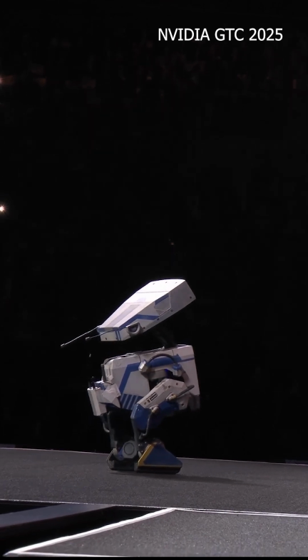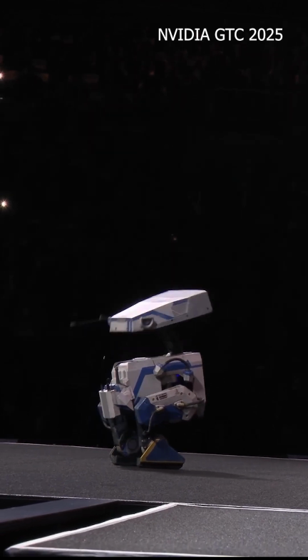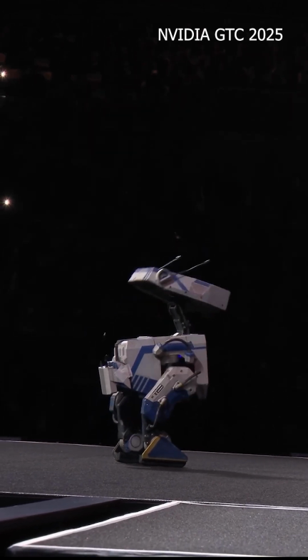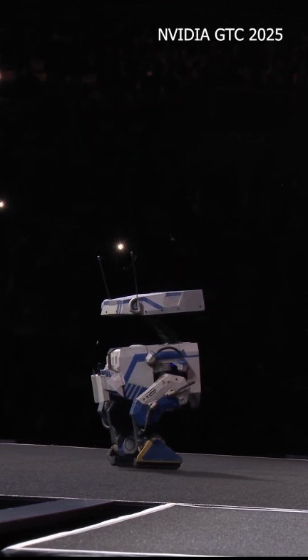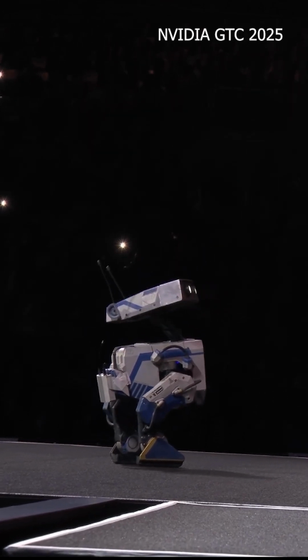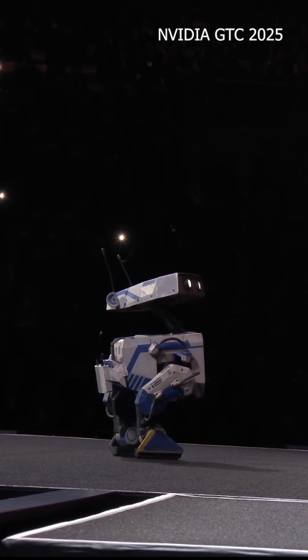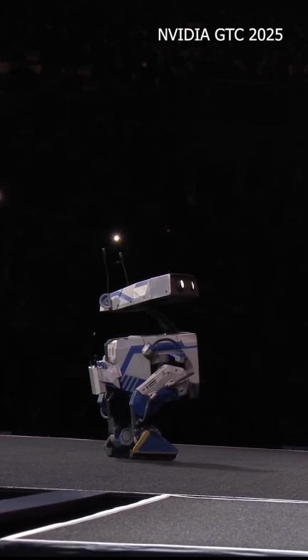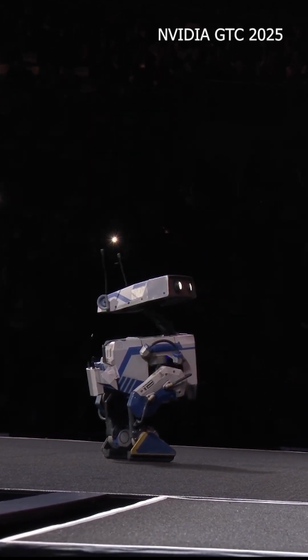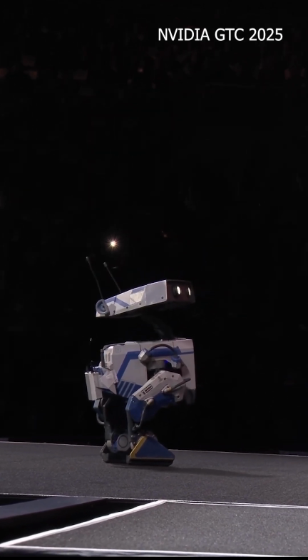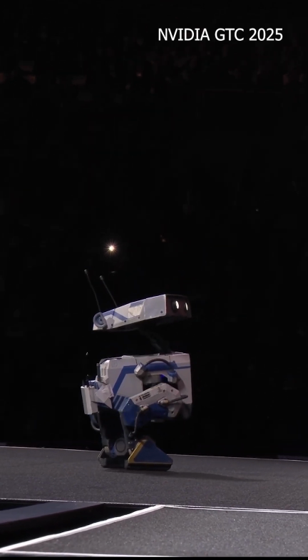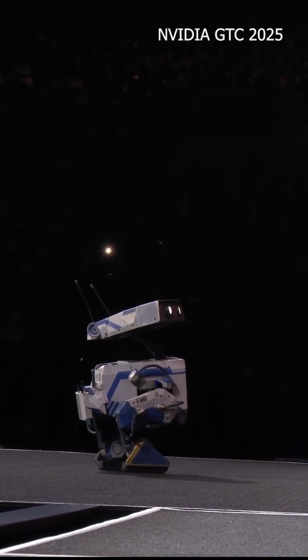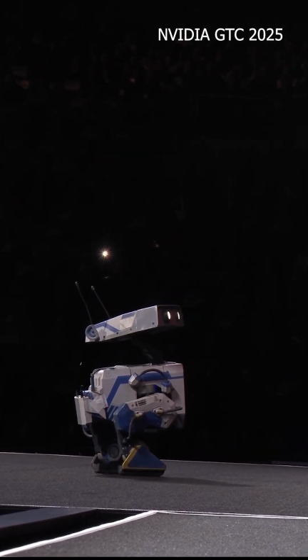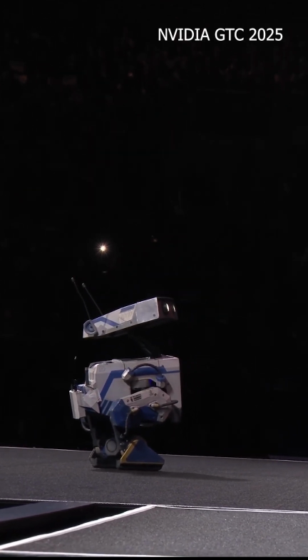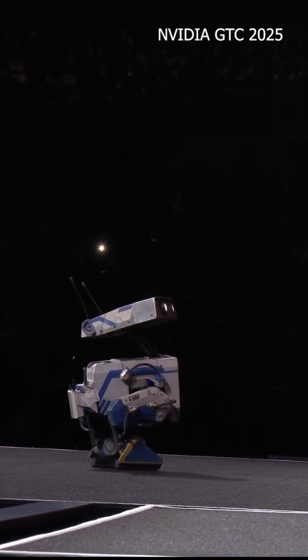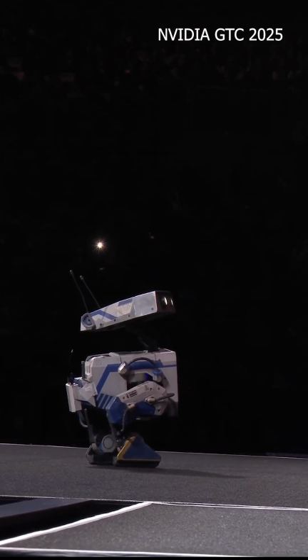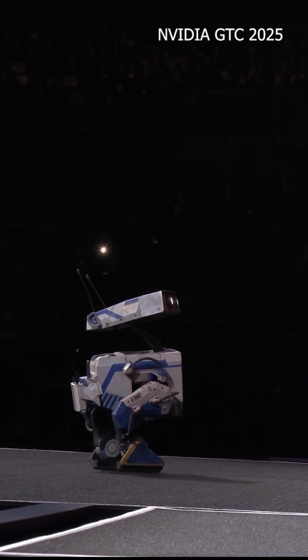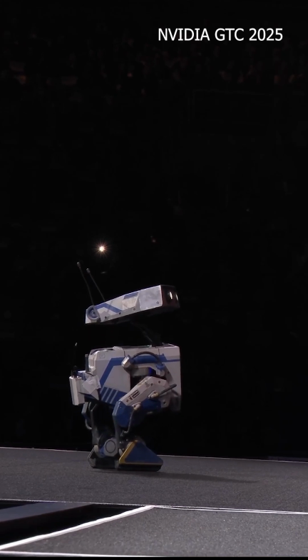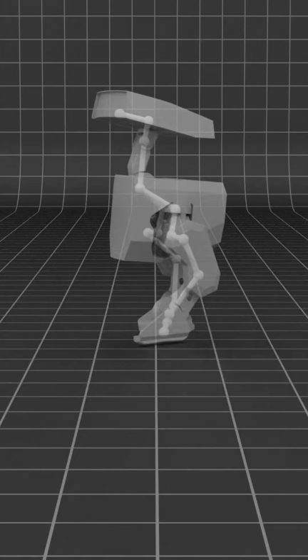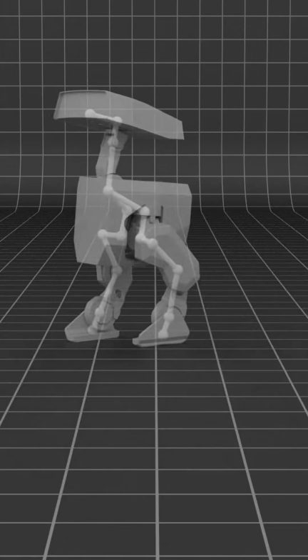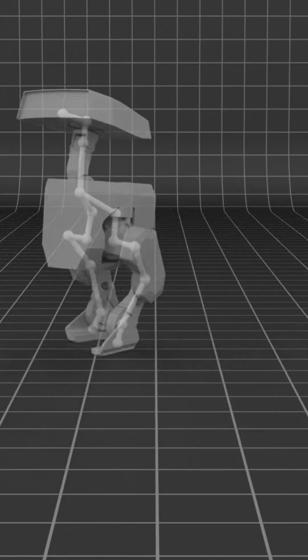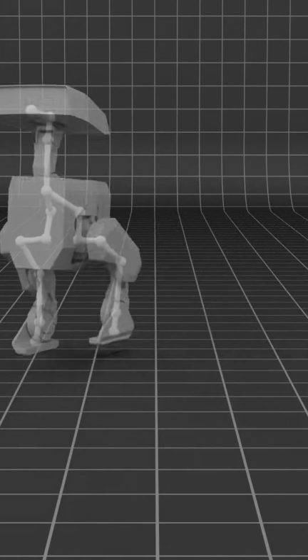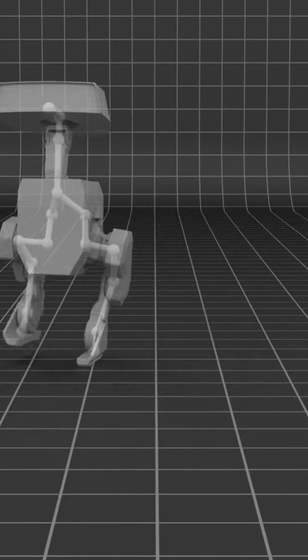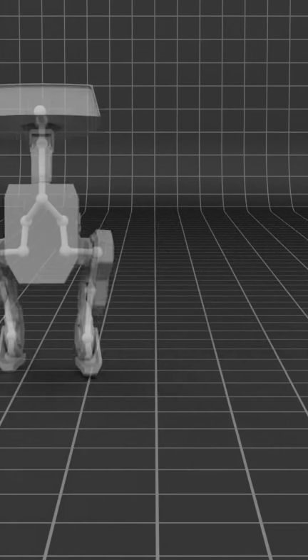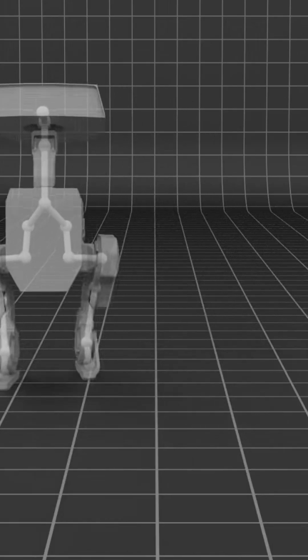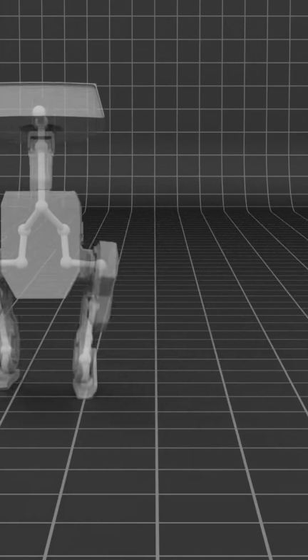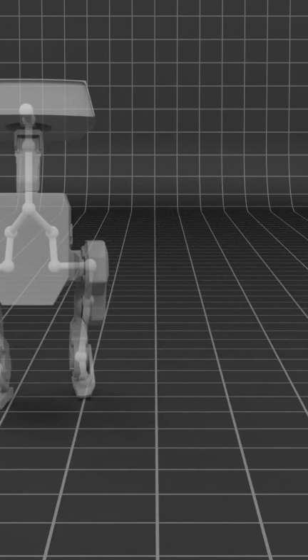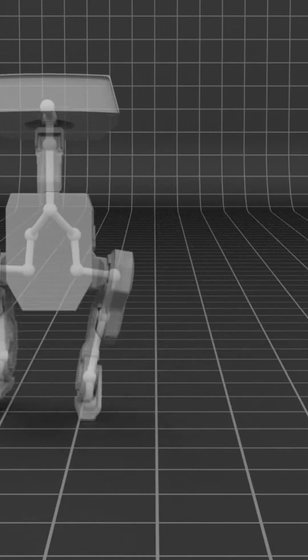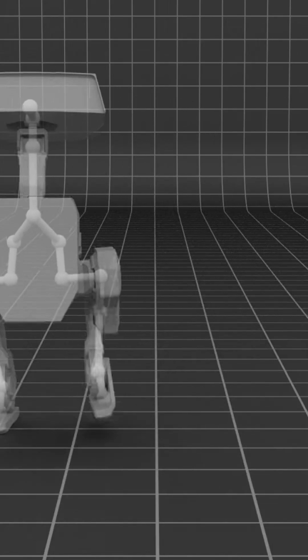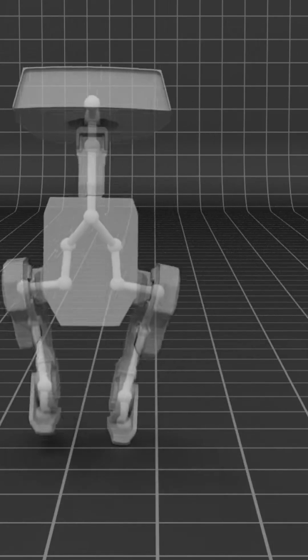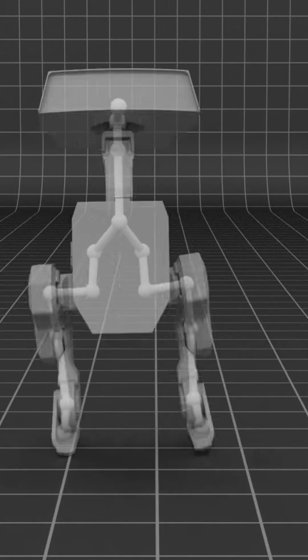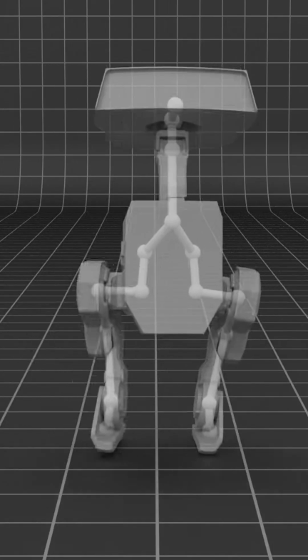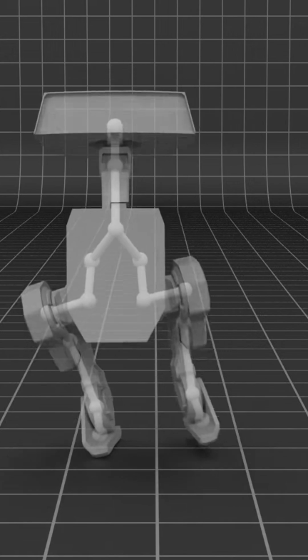After the robot gets tons of reps in the digital world, they upload the training to real prototypes, and finally they are ready to go out in the real world.